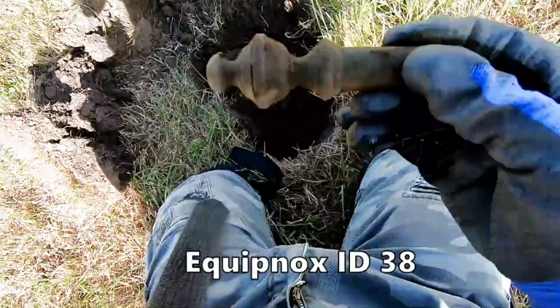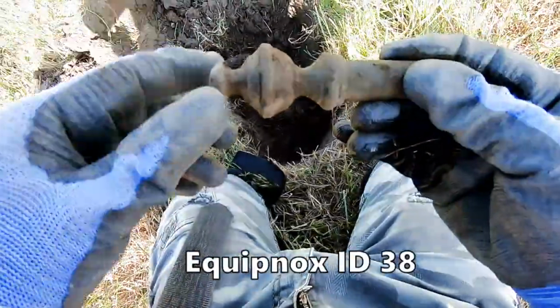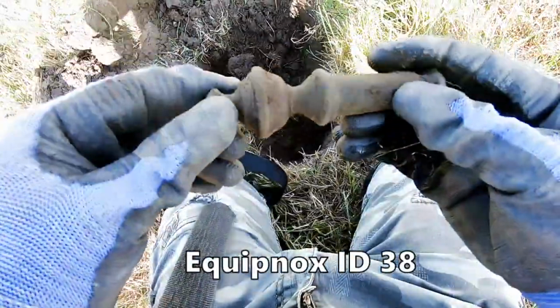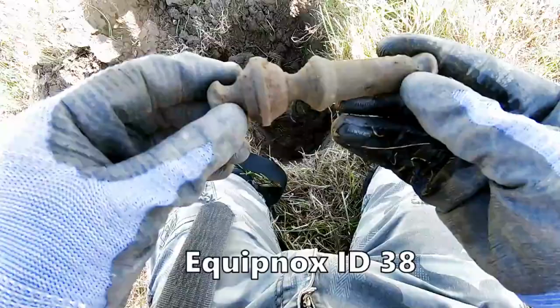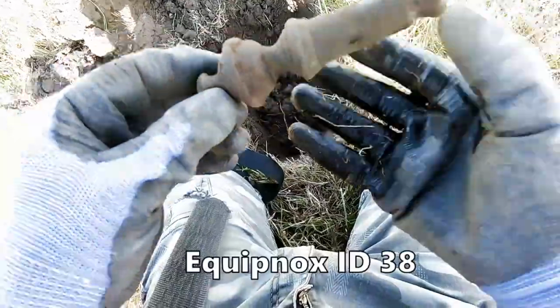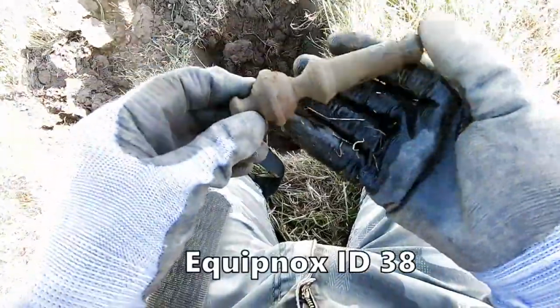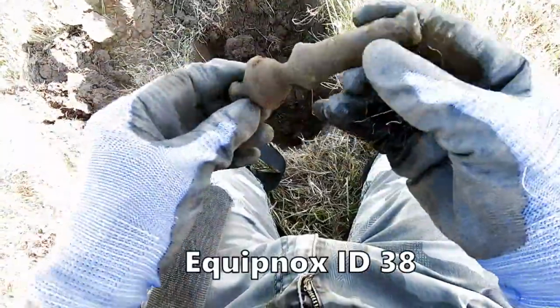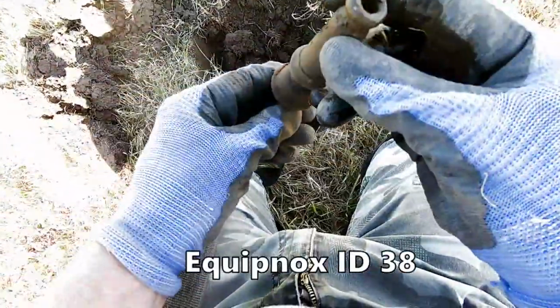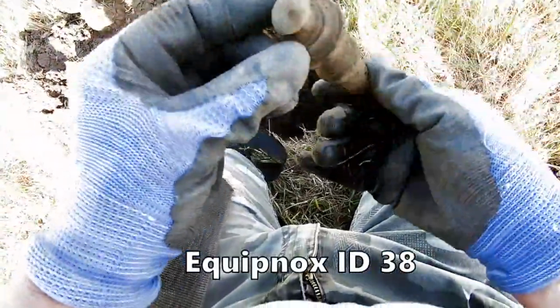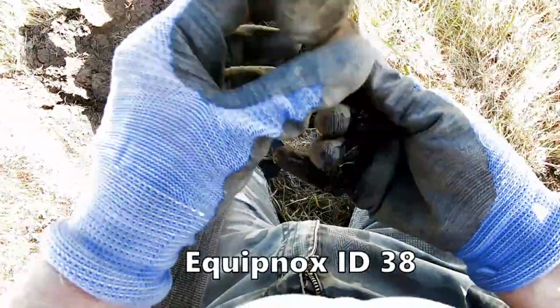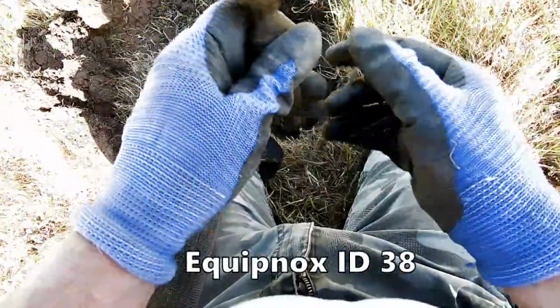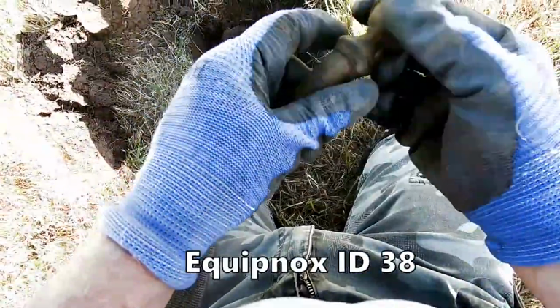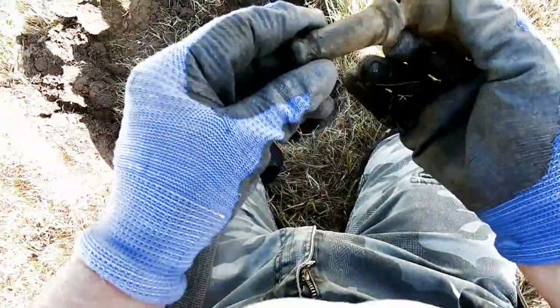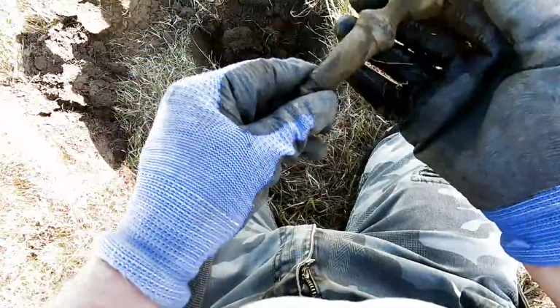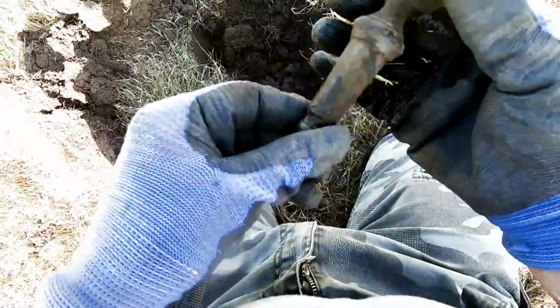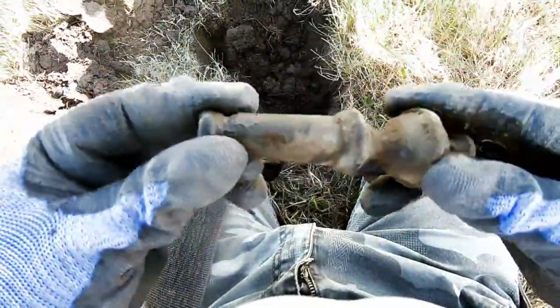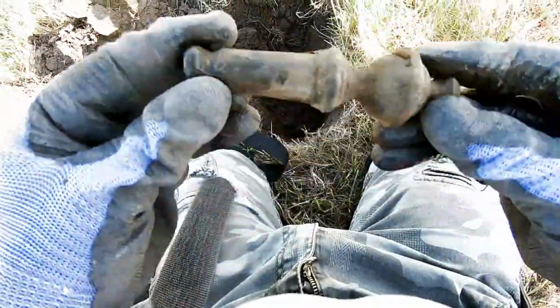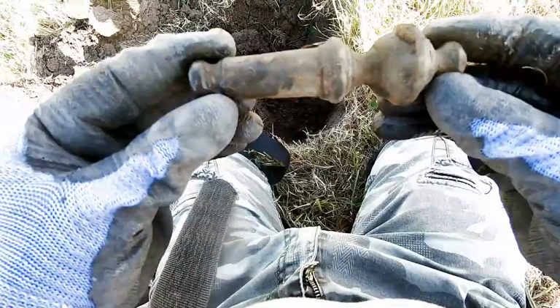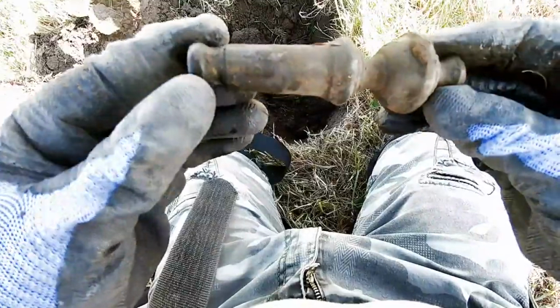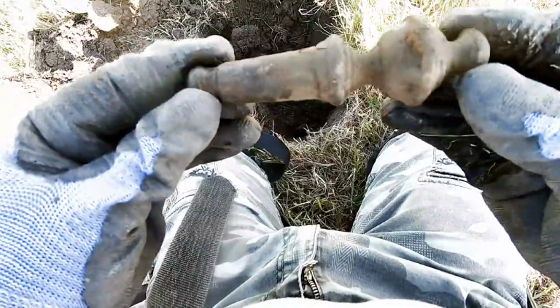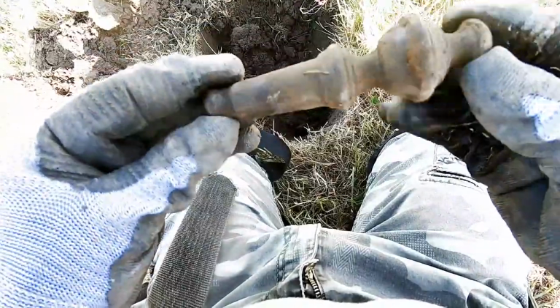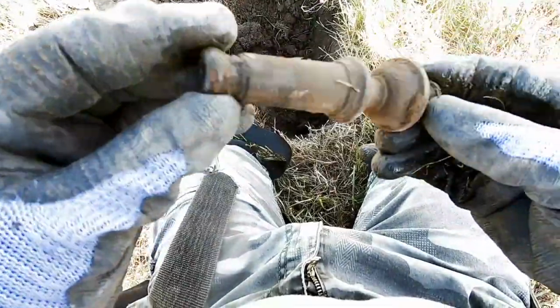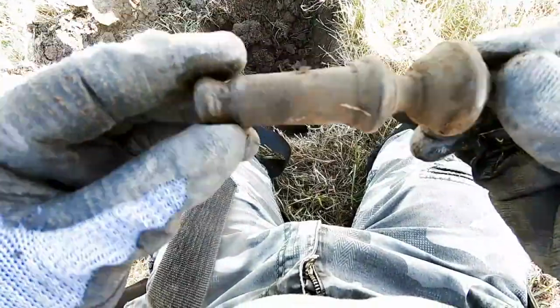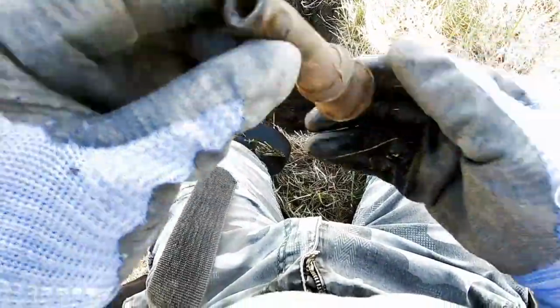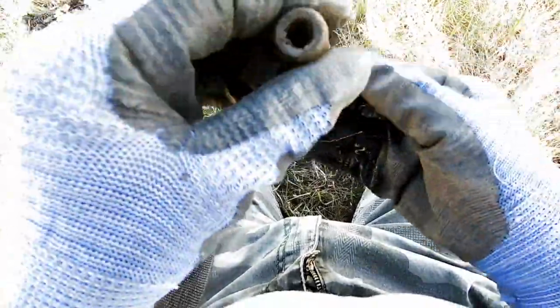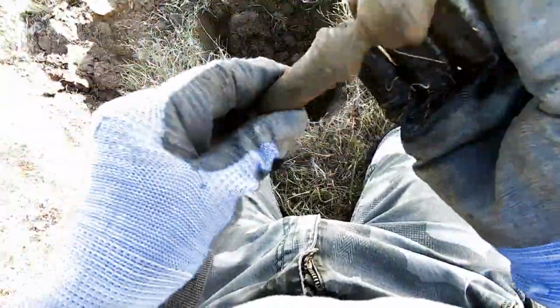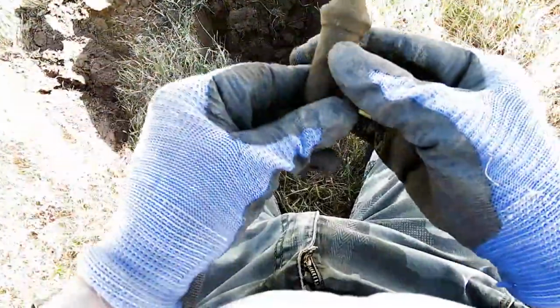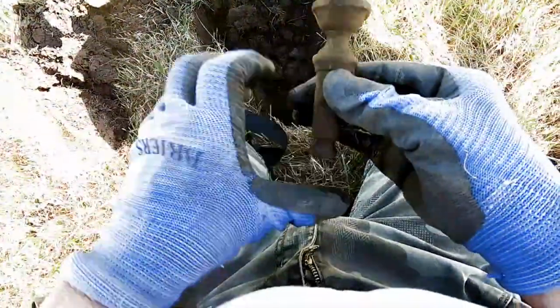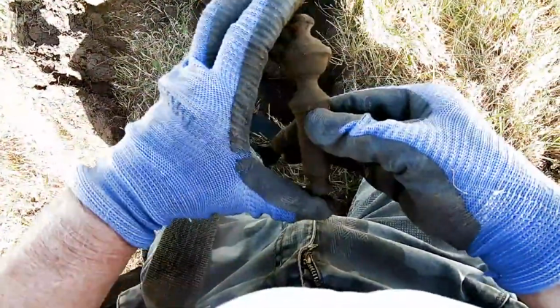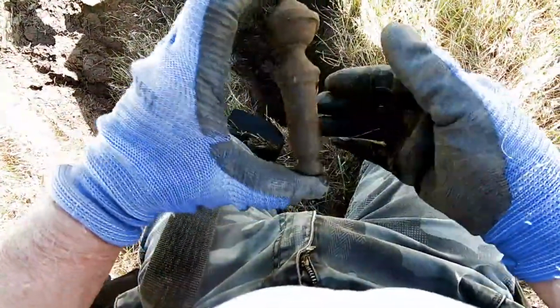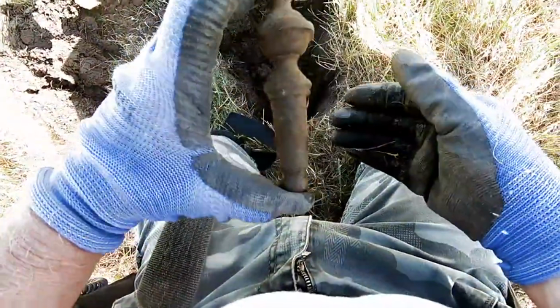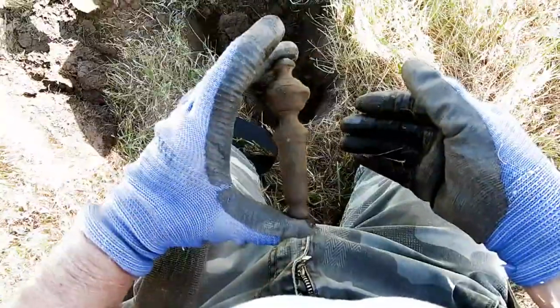That was one big target - solid brass bedpost I think. Victorian top of a bedpost, look at that - massive, huge.